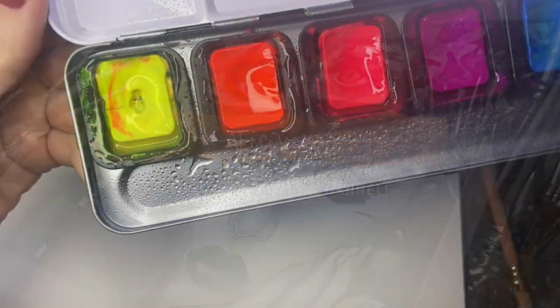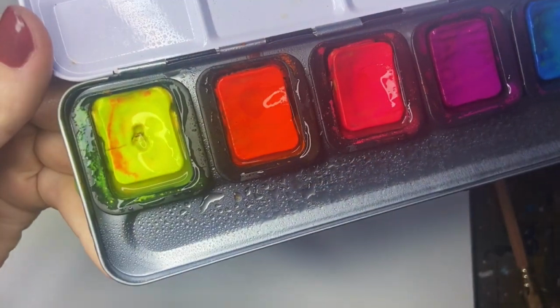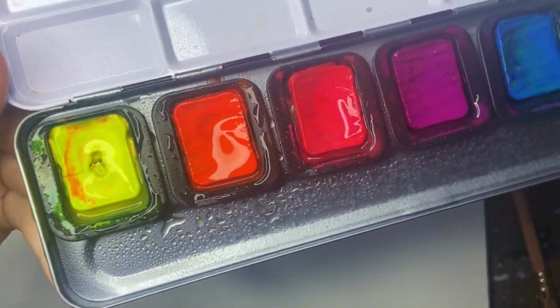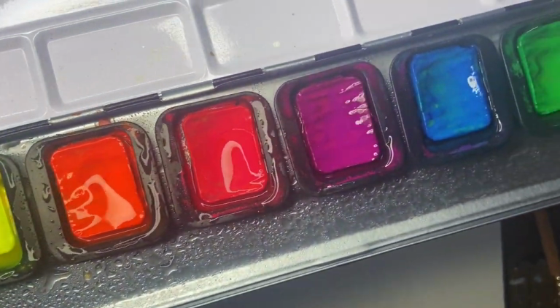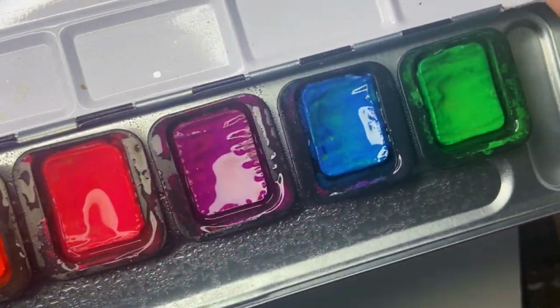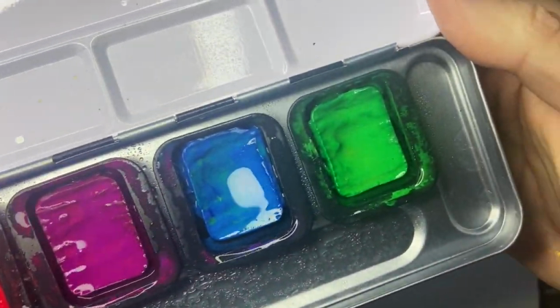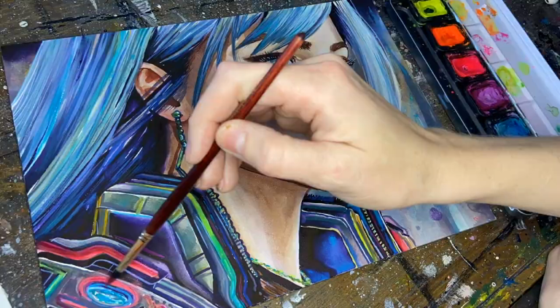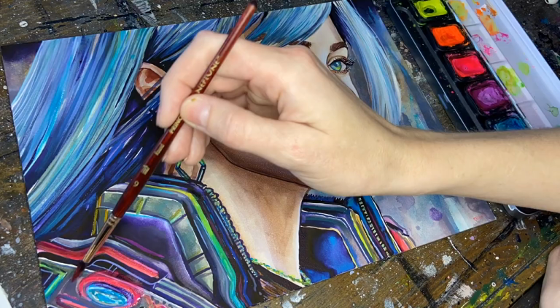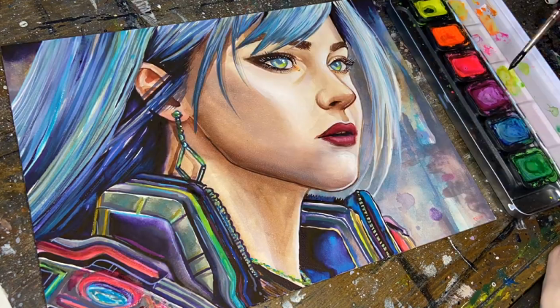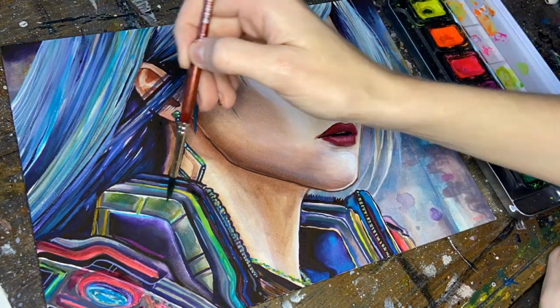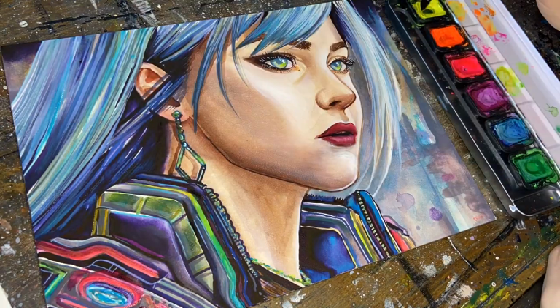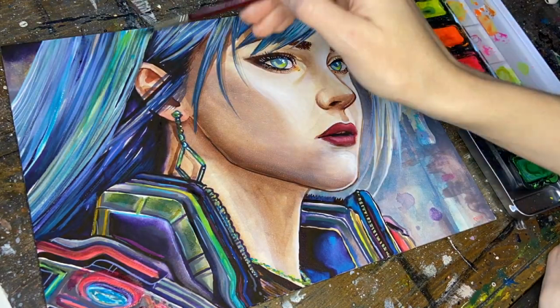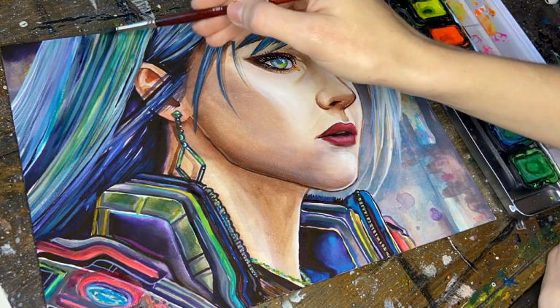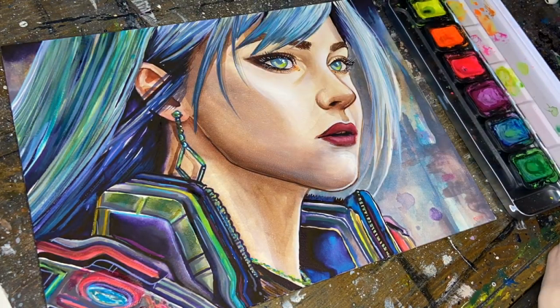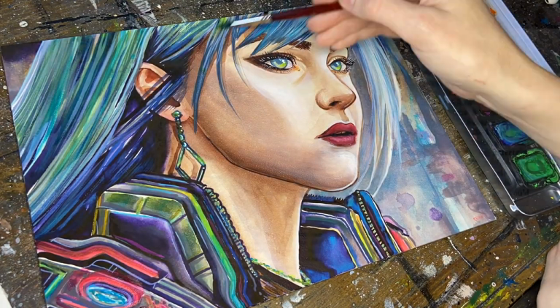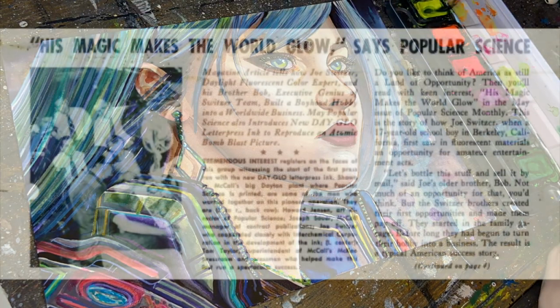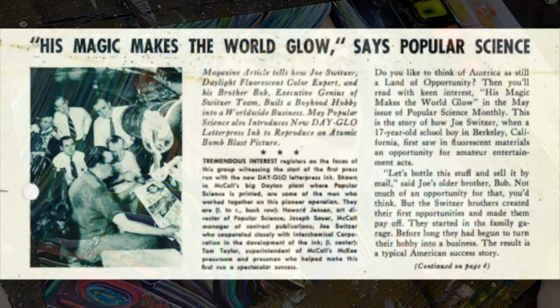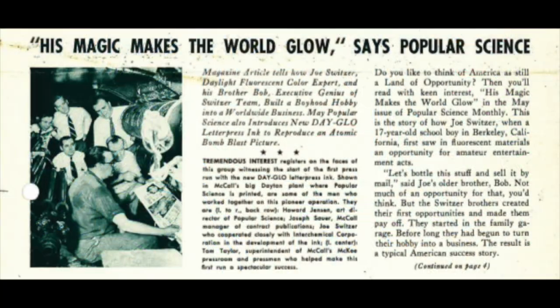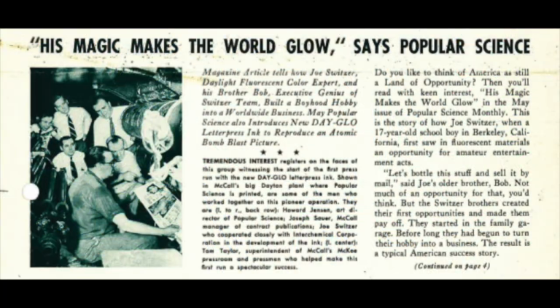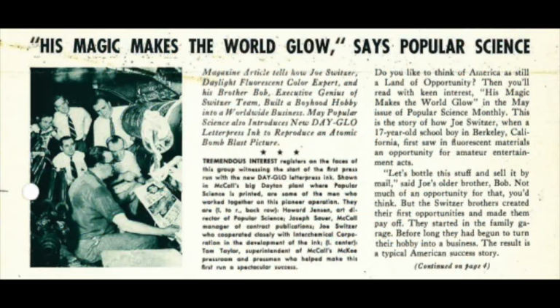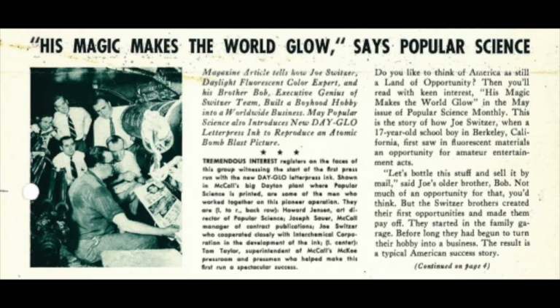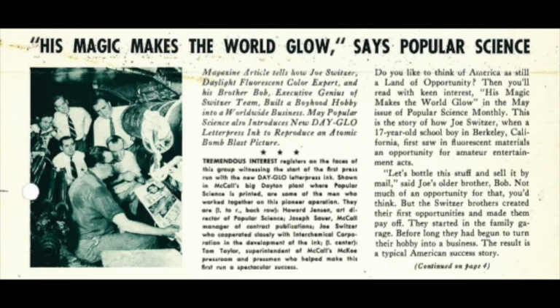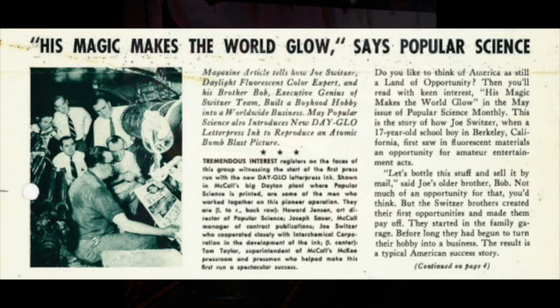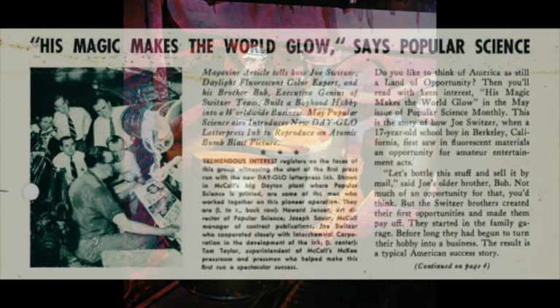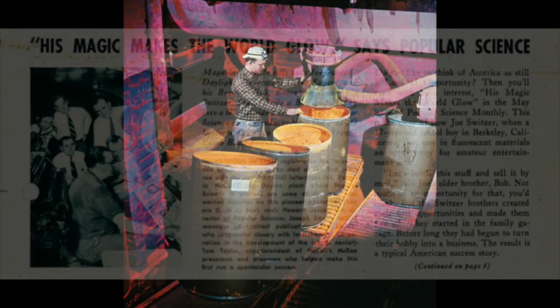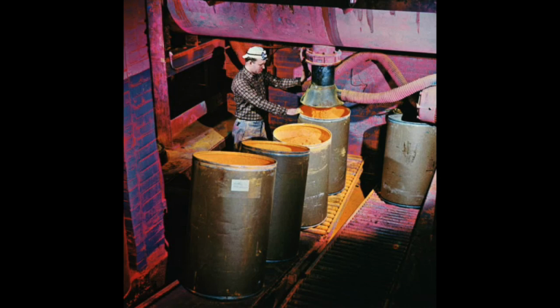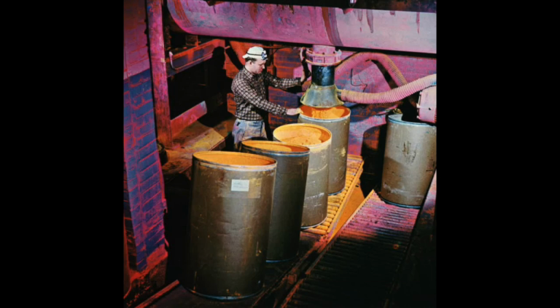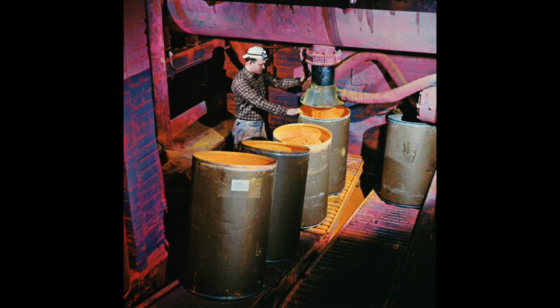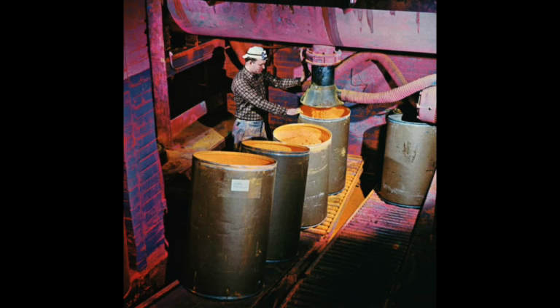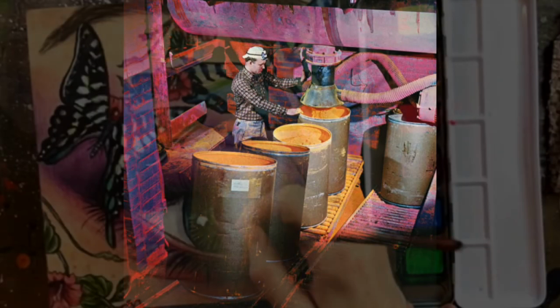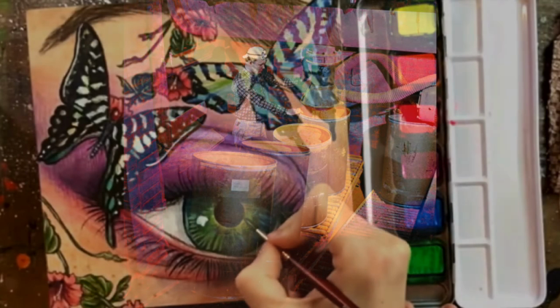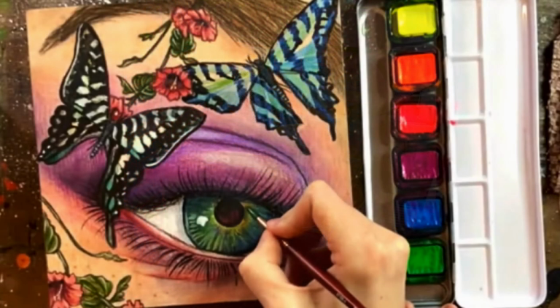First, let's talk about what neon pigments are and how they work. Neon watercolors have been around for a while — they were first invented by Bob Switzer in the 1930s — and they've recently gained popularity in the art community in a big way.